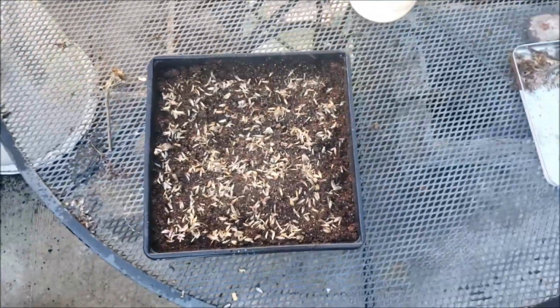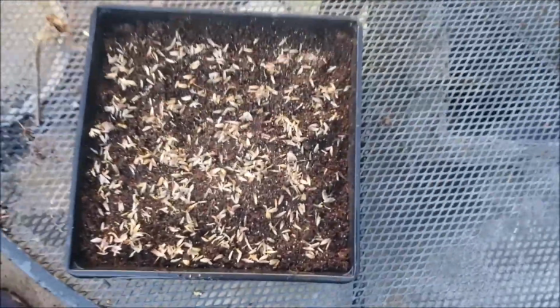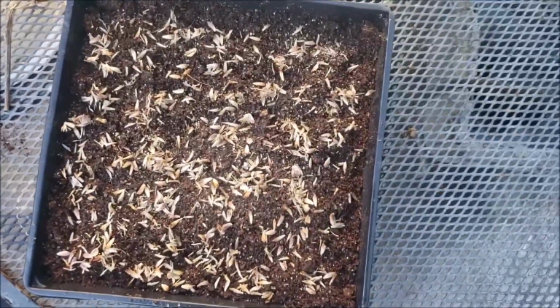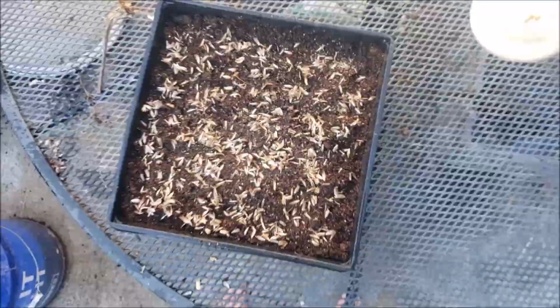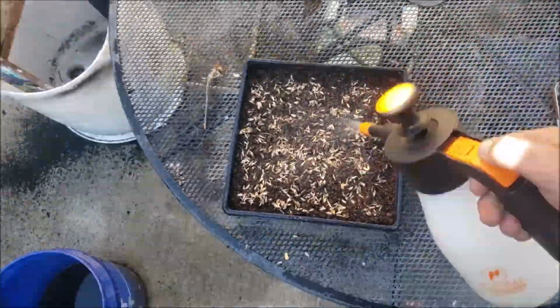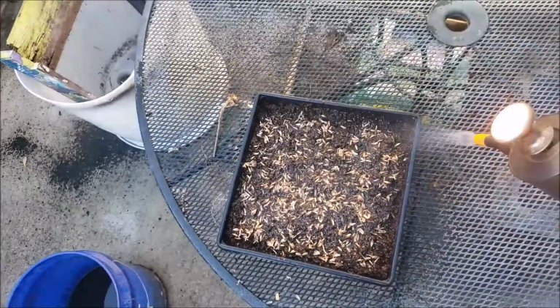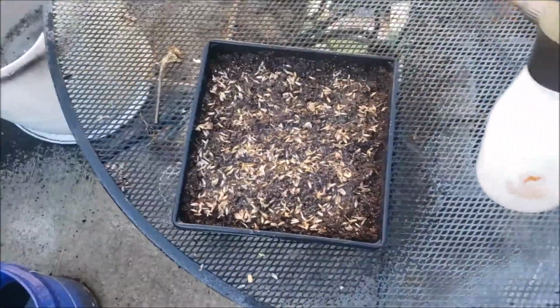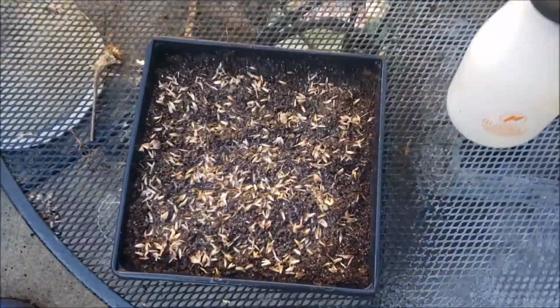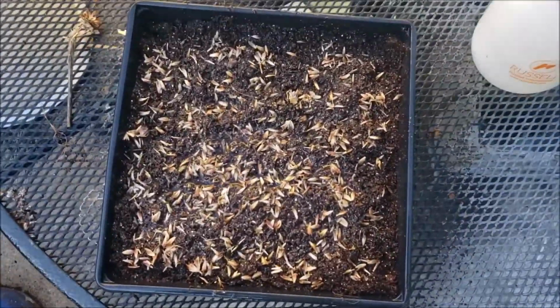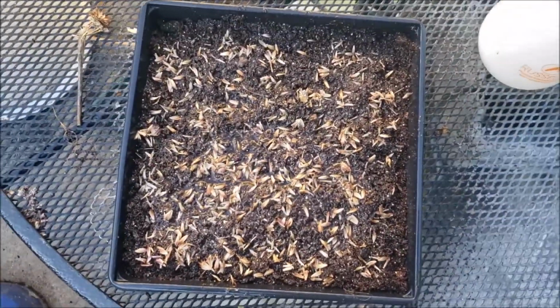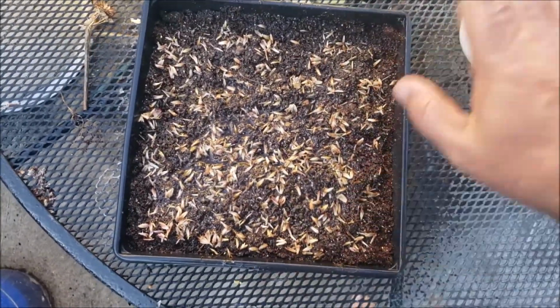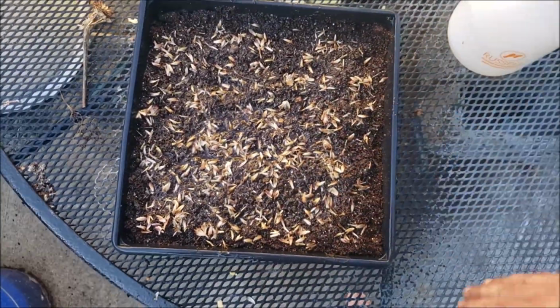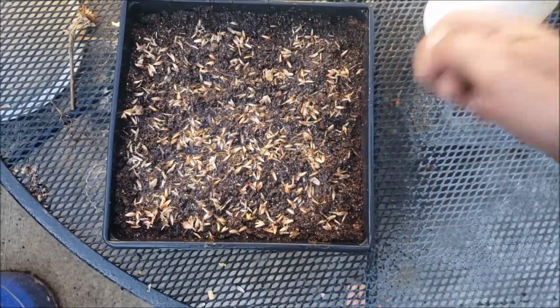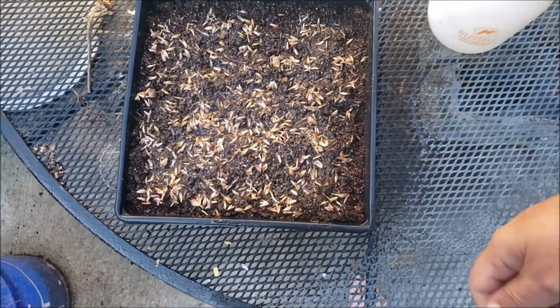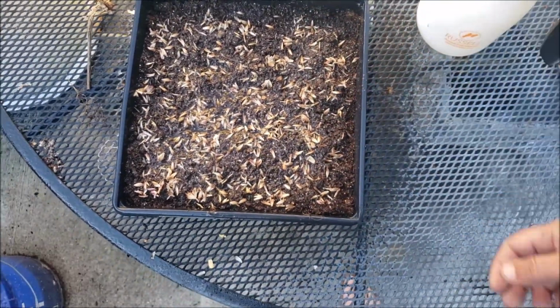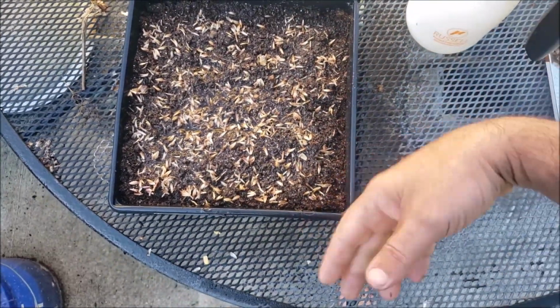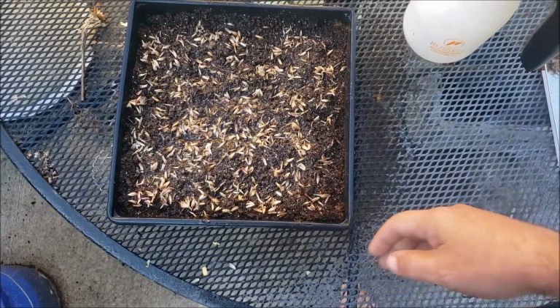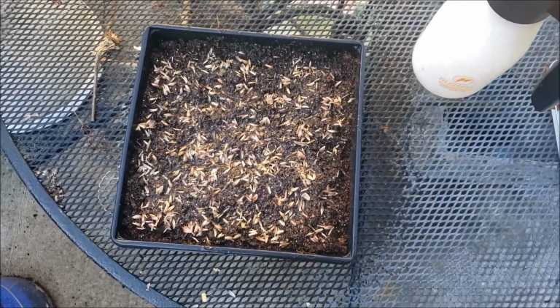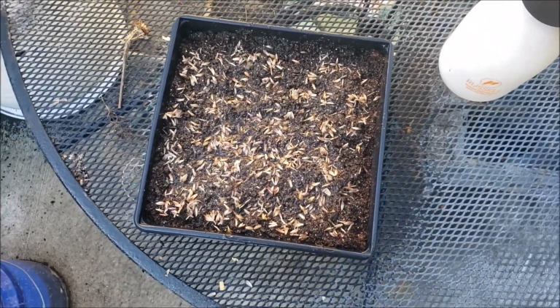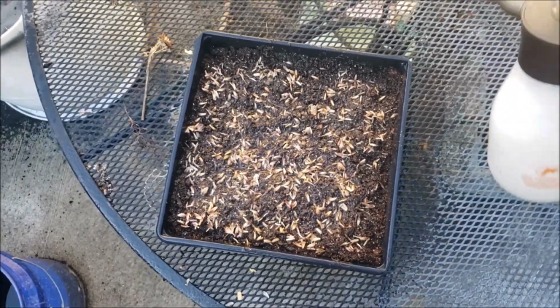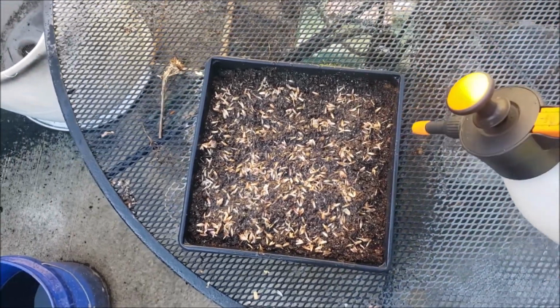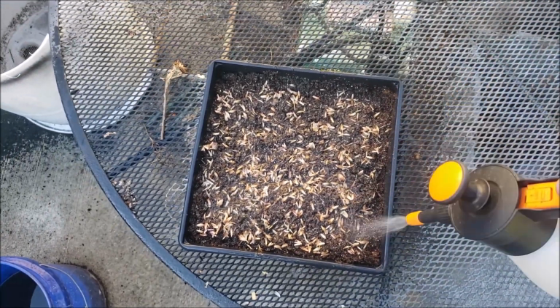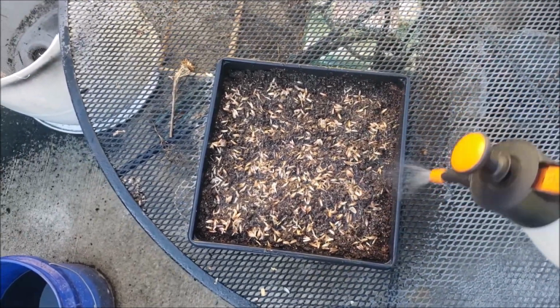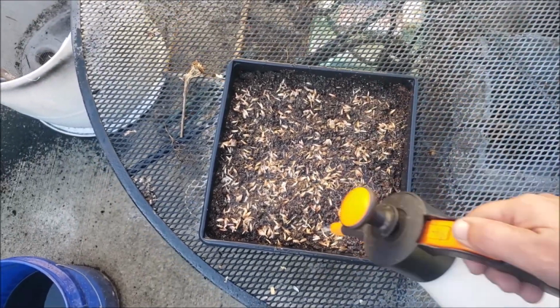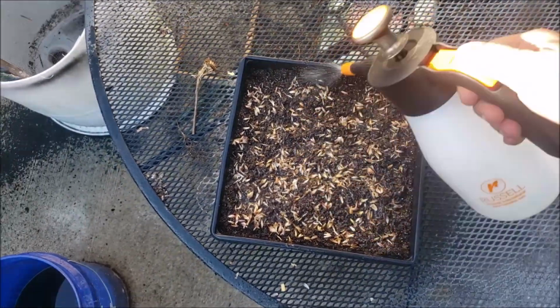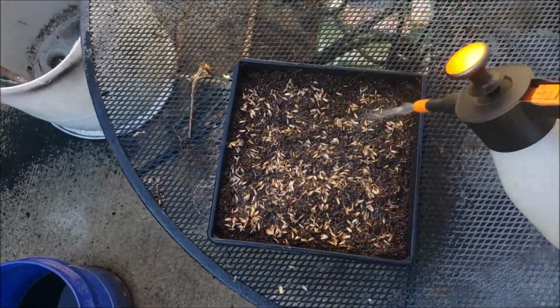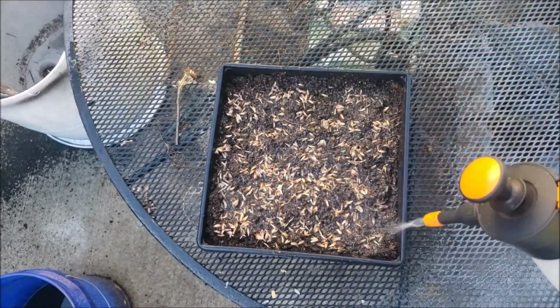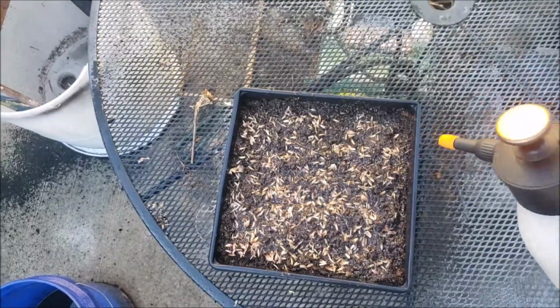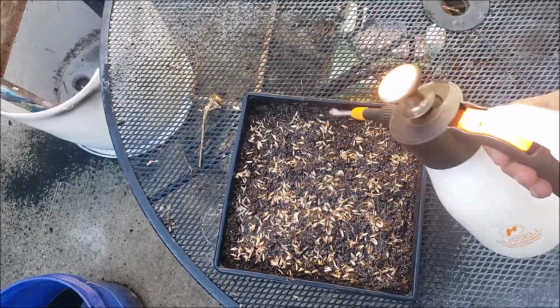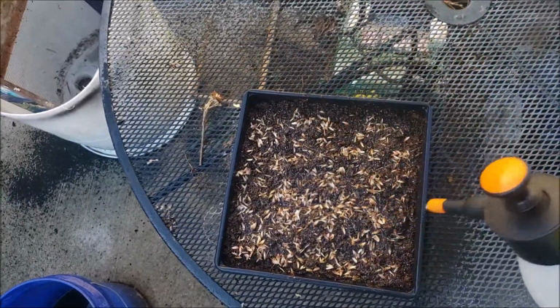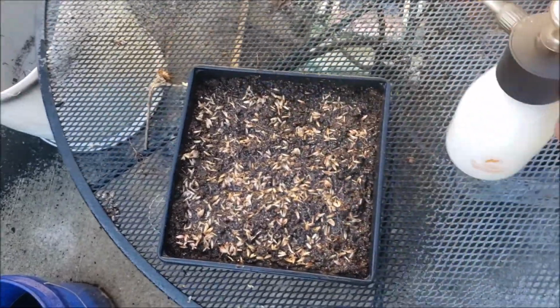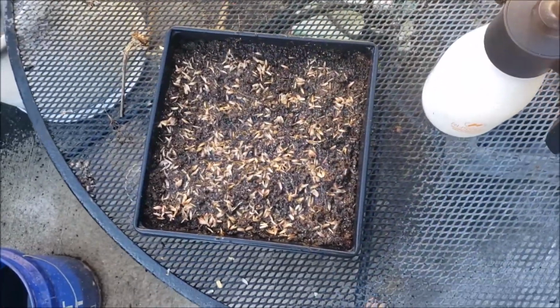So that's kind of what we got there. I might just lay some more on top of that too, and then just do the same thing. I'll just keep it all misted as best I can. I'll come out here maybe a couple times a day and just hit that with water.